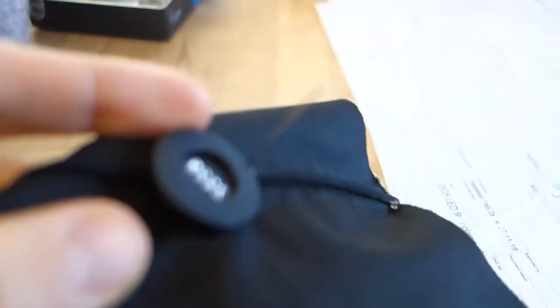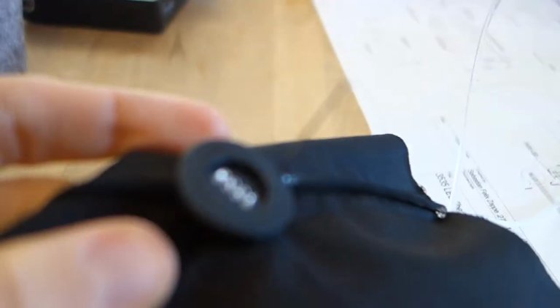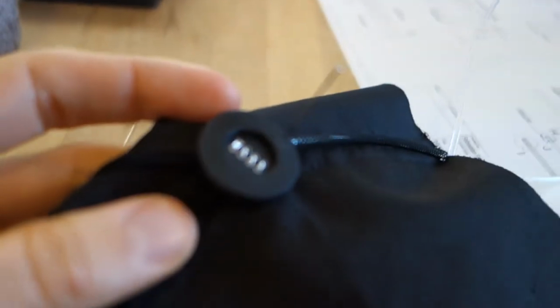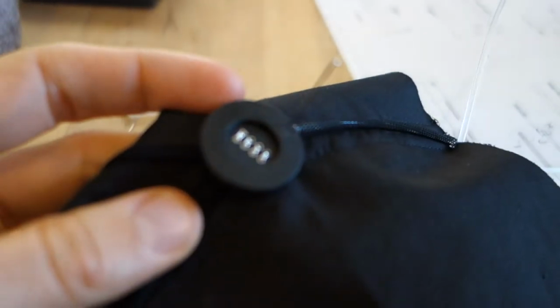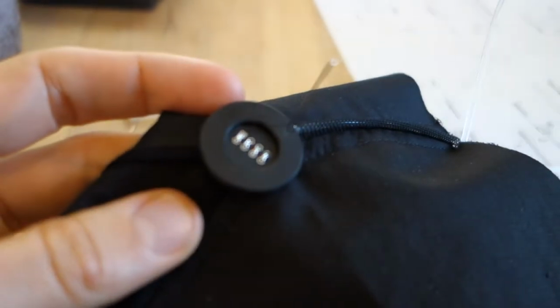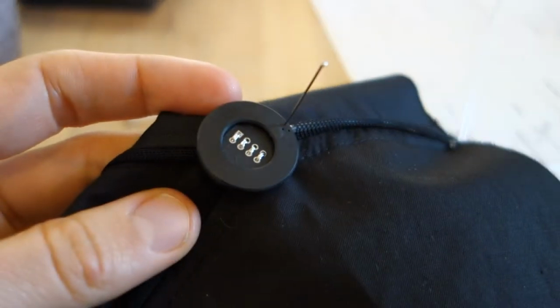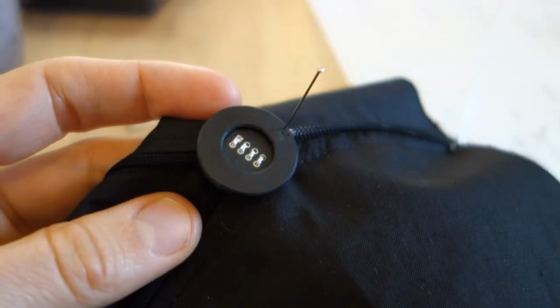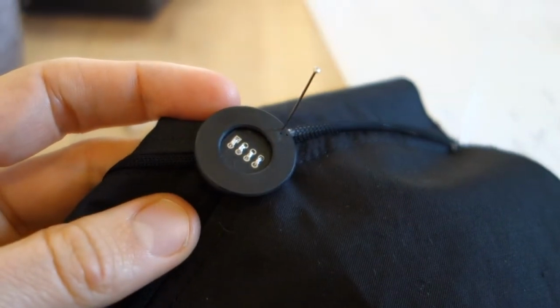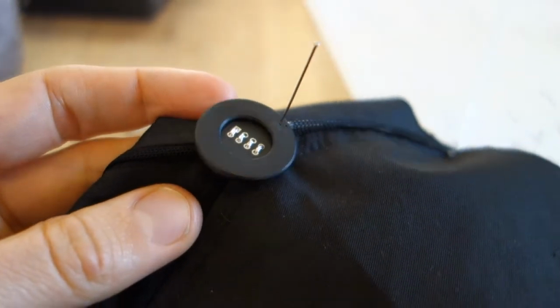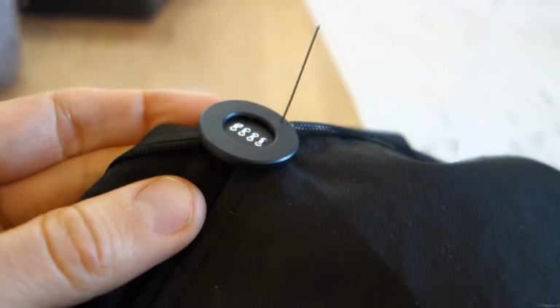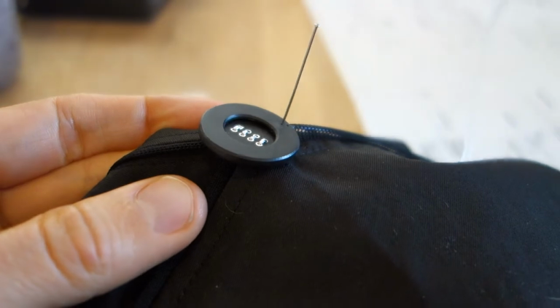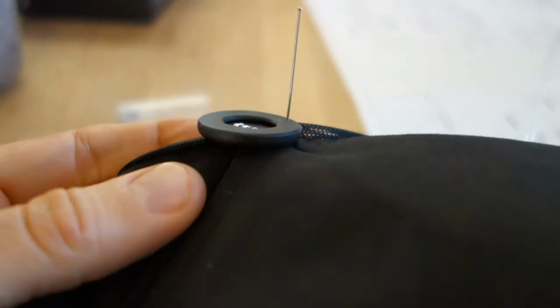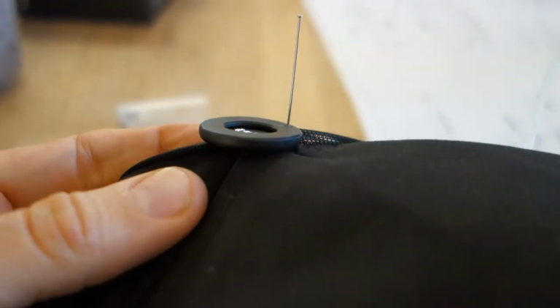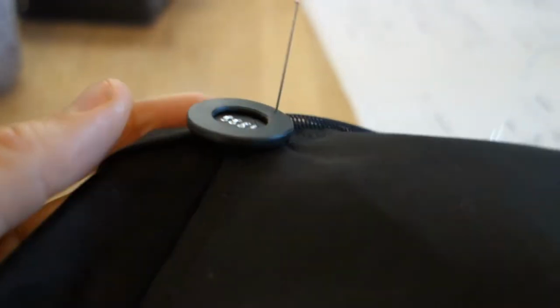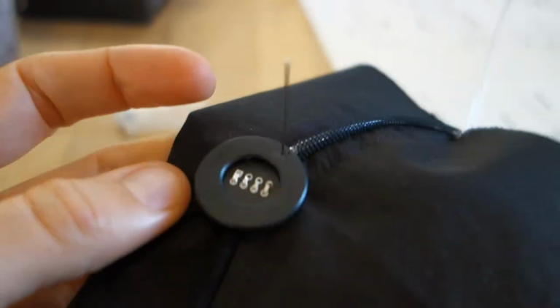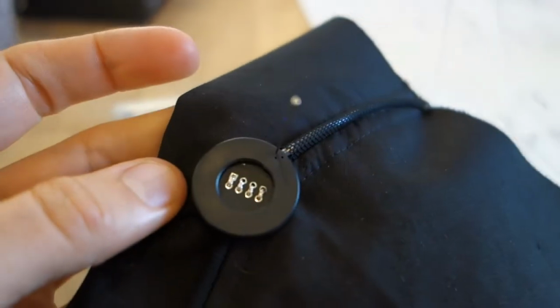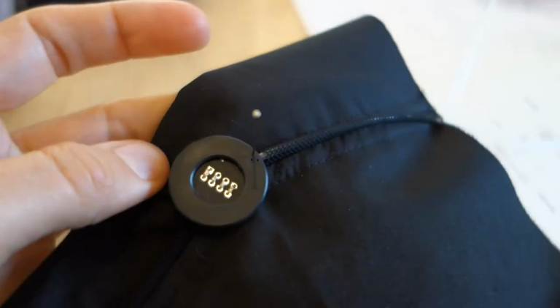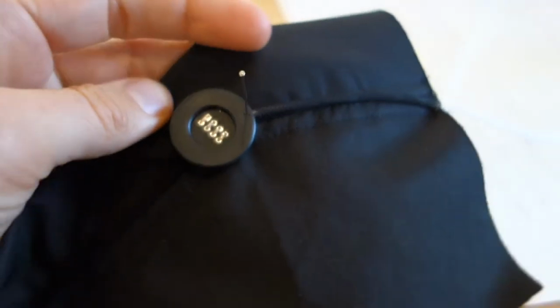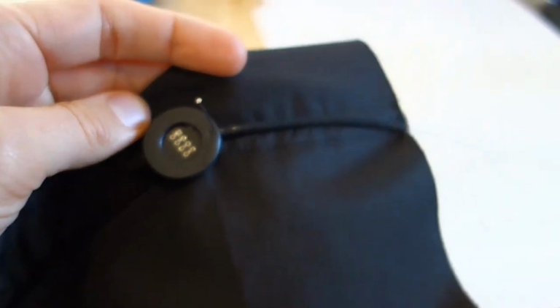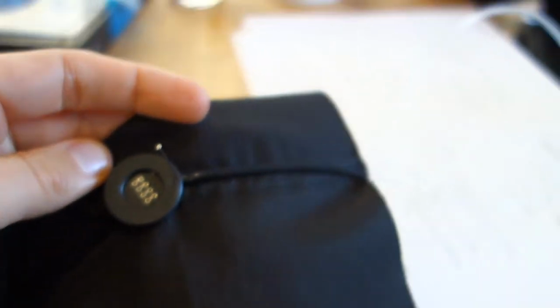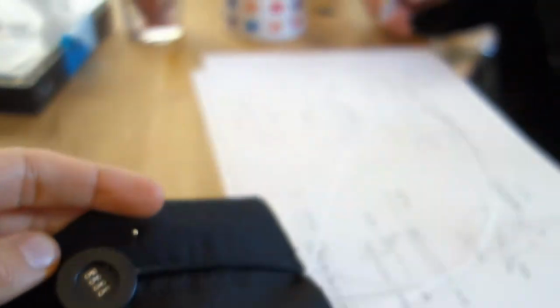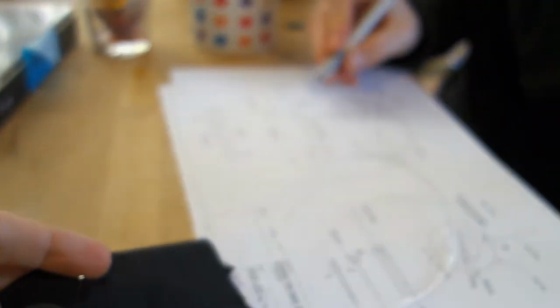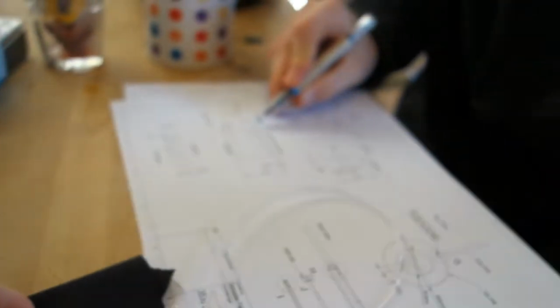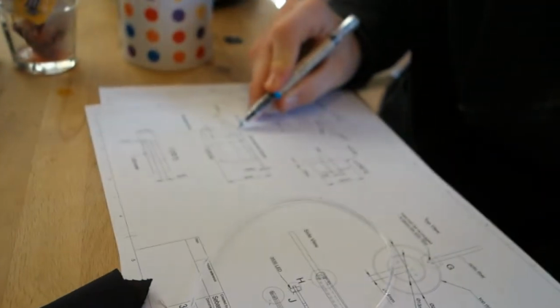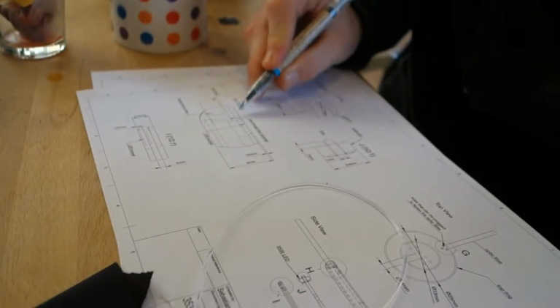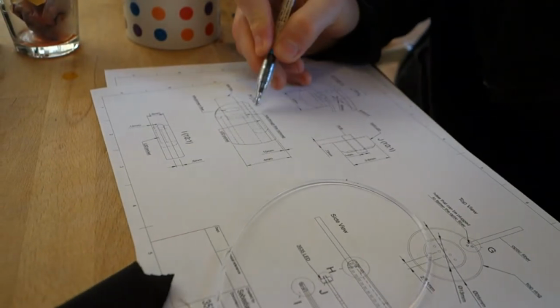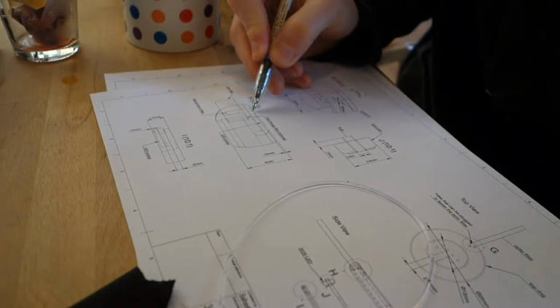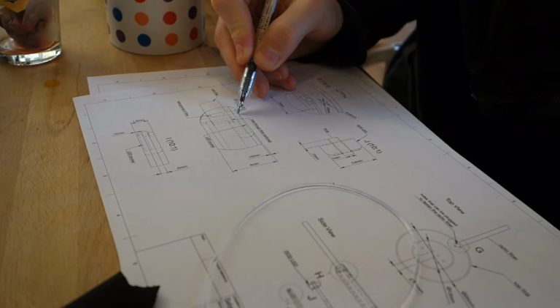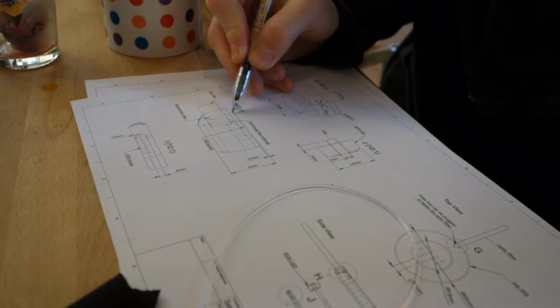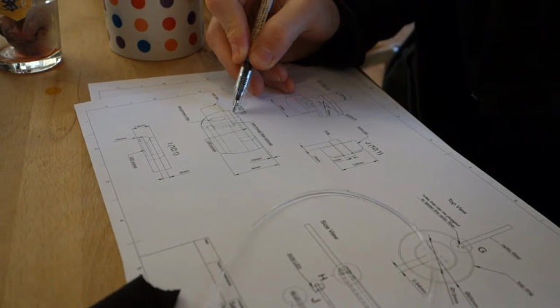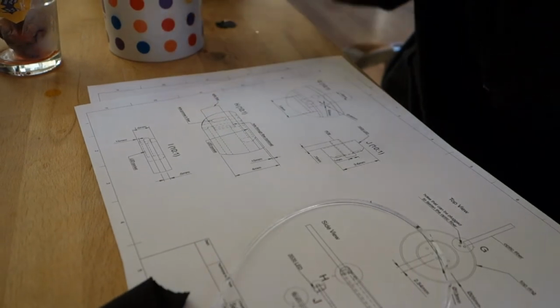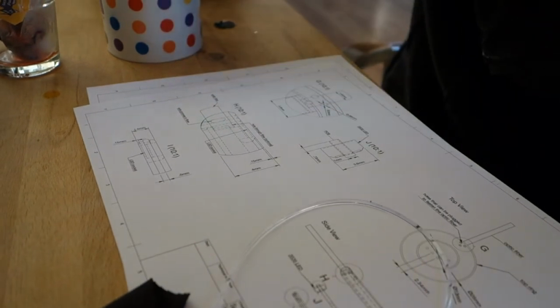These holes can be placed anywhere and can have any shape. With the needle it seems to work quite well if you make this a bit bigger, so you can put it in the whole head.